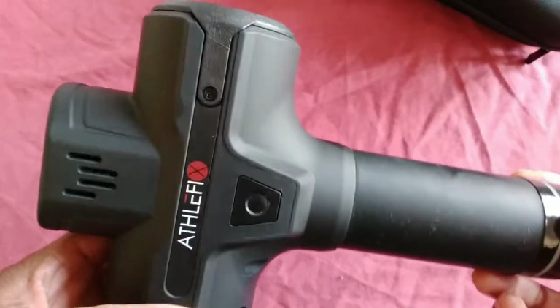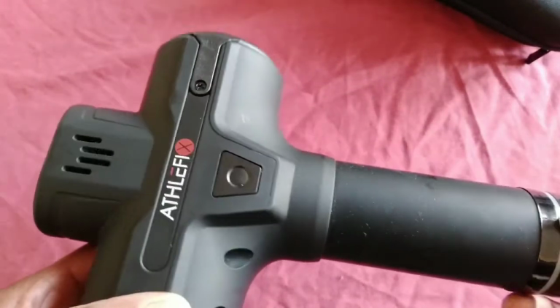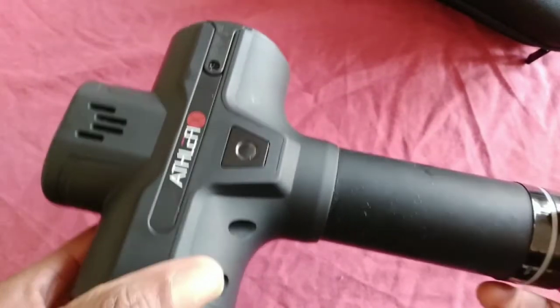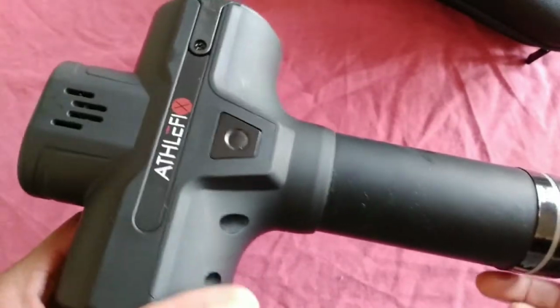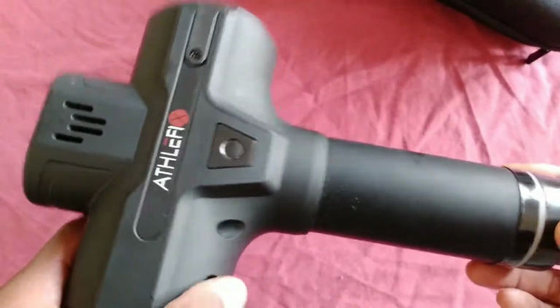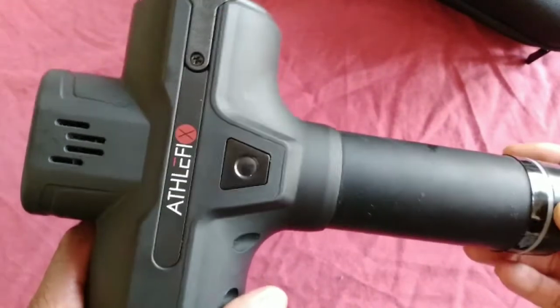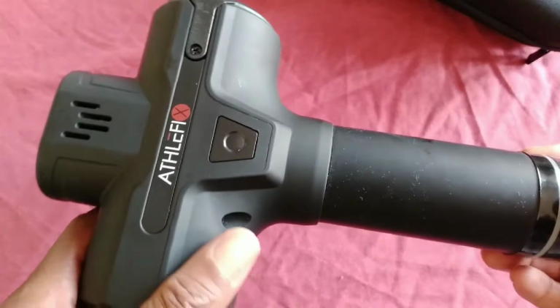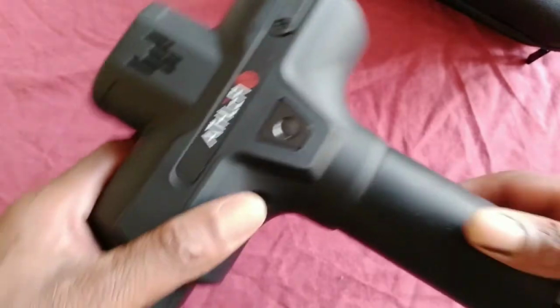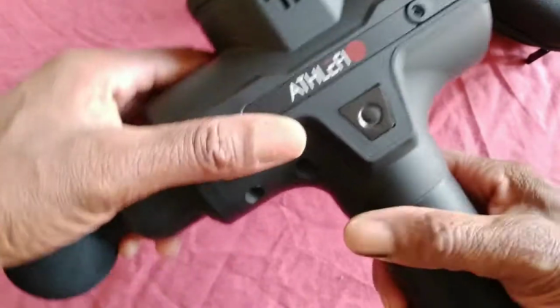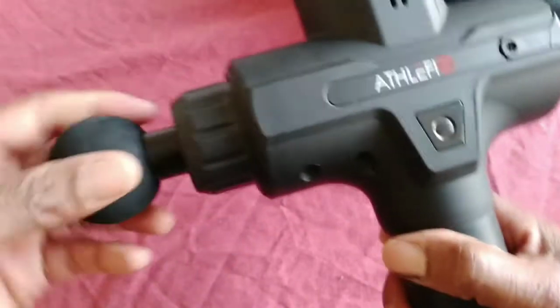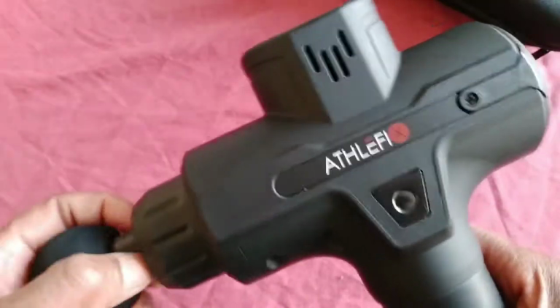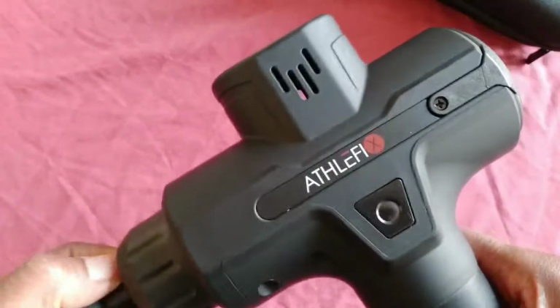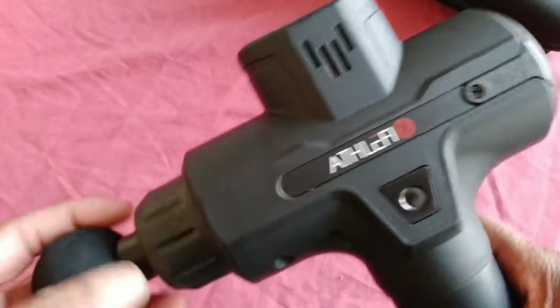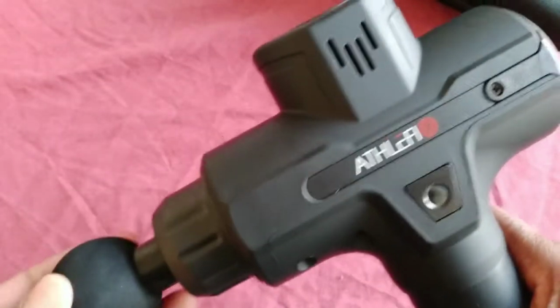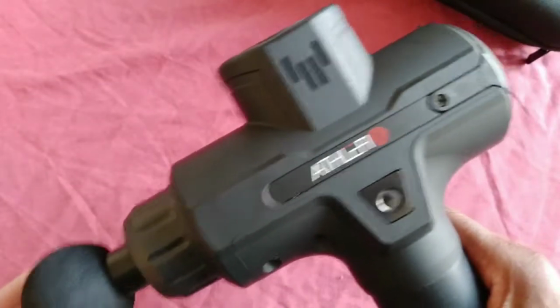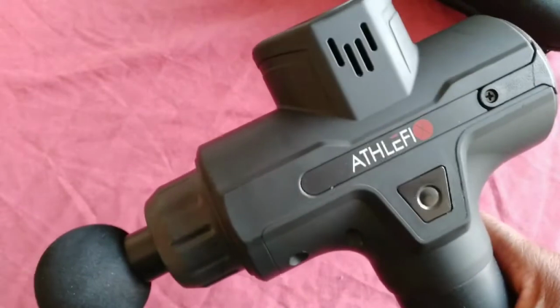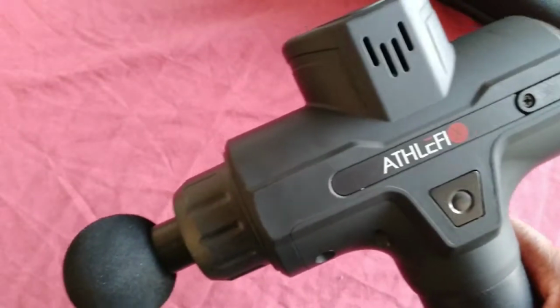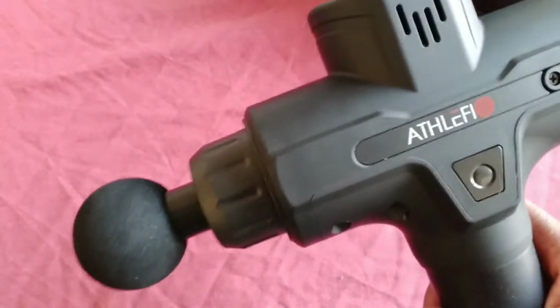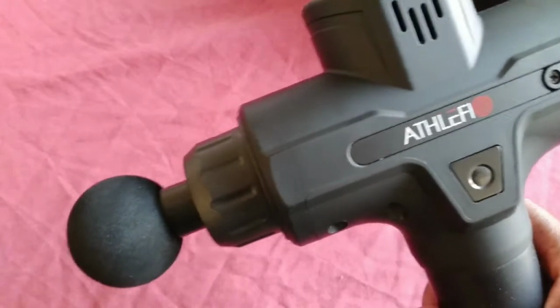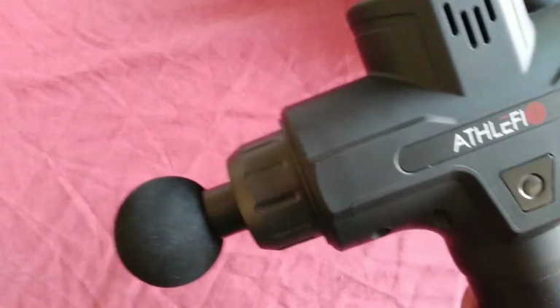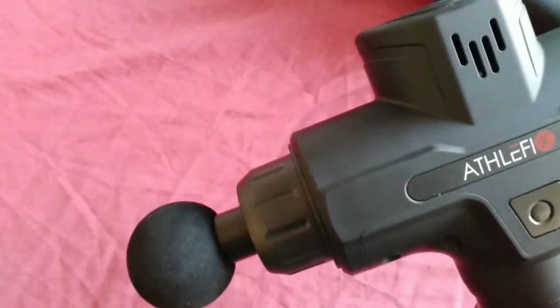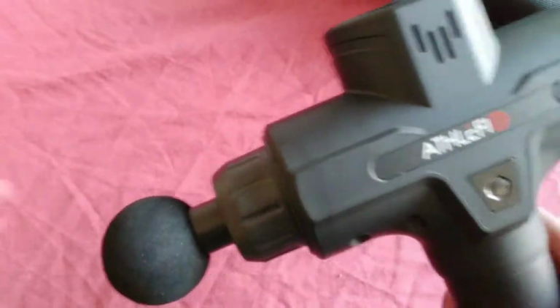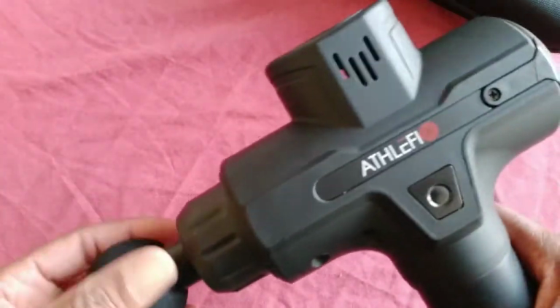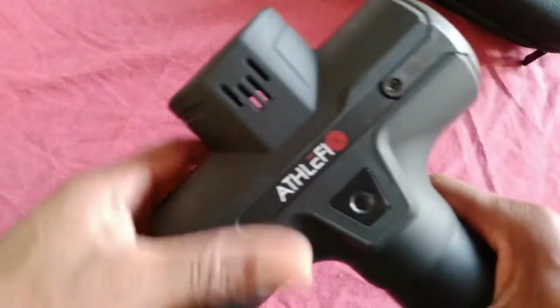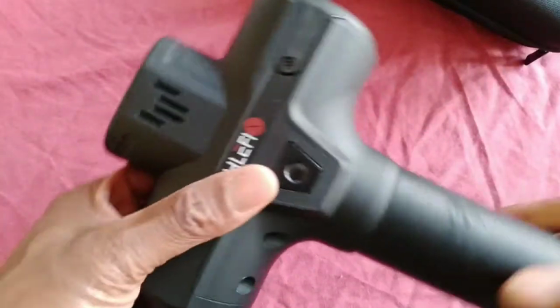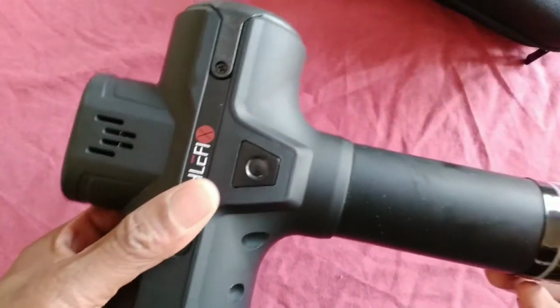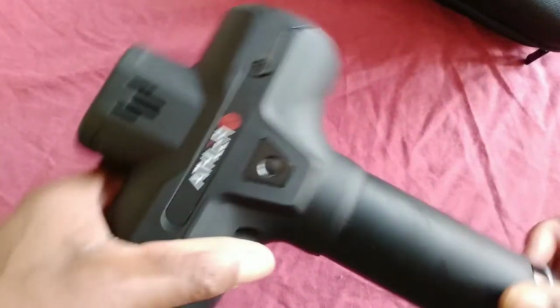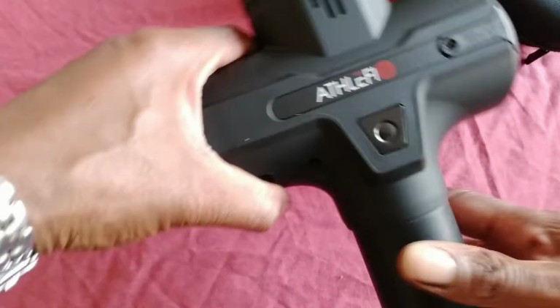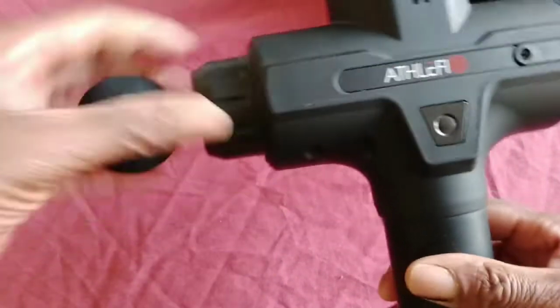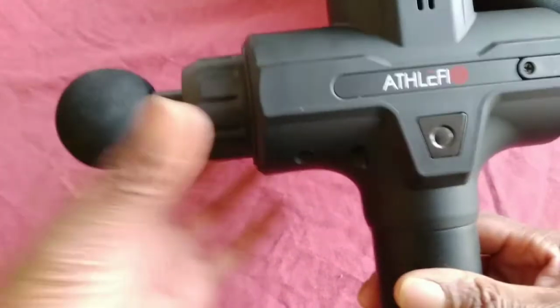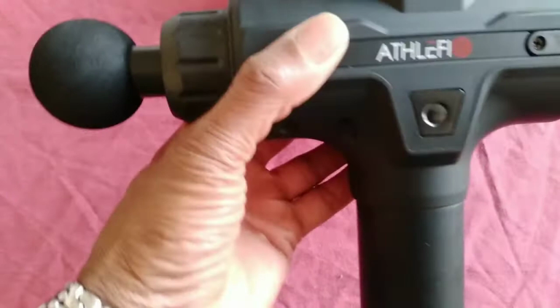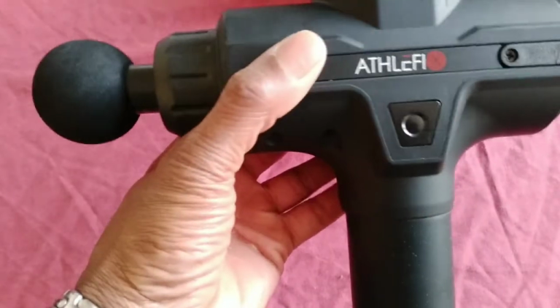And it's certainly sorted me out. Aches and pains have gone. It's great. So, massage gun is the way to go - give yourself a massage any time you want. Go out and get yours.